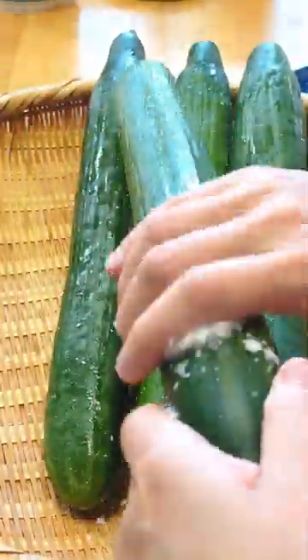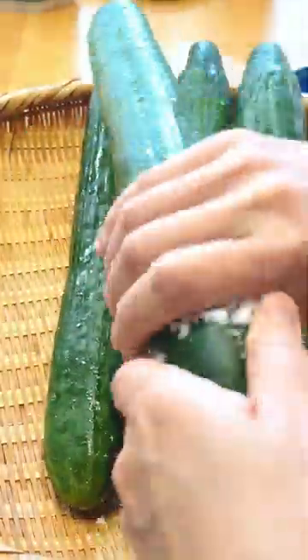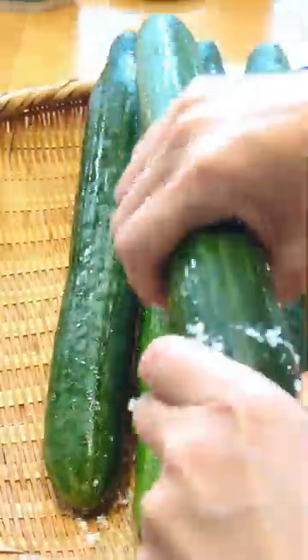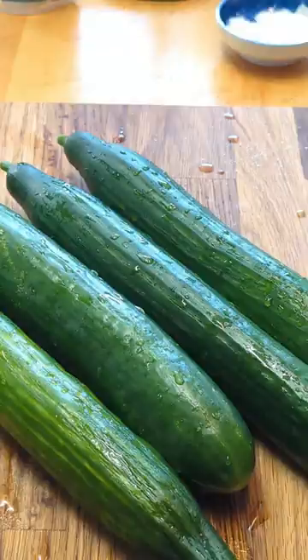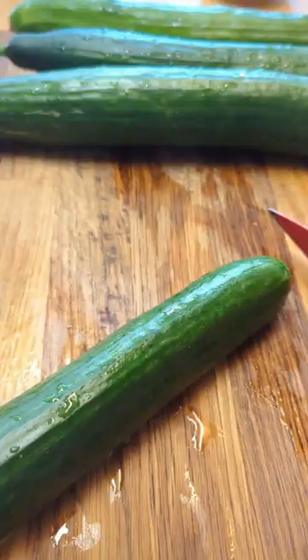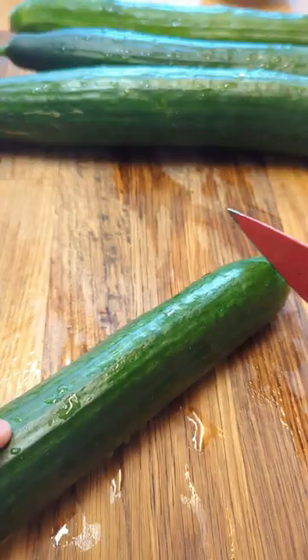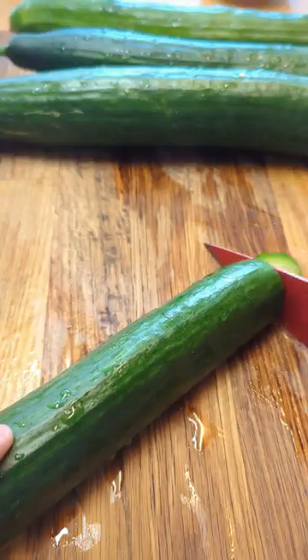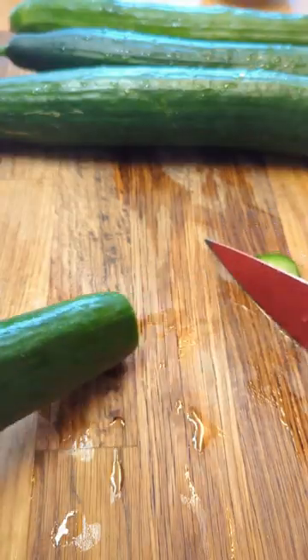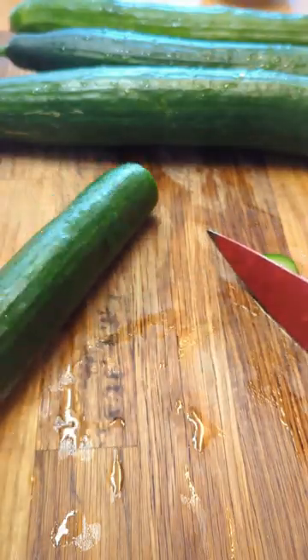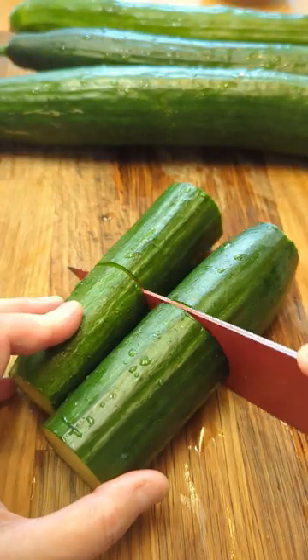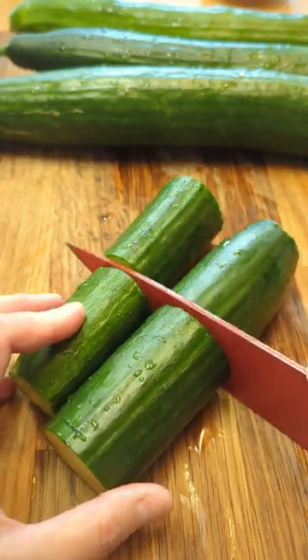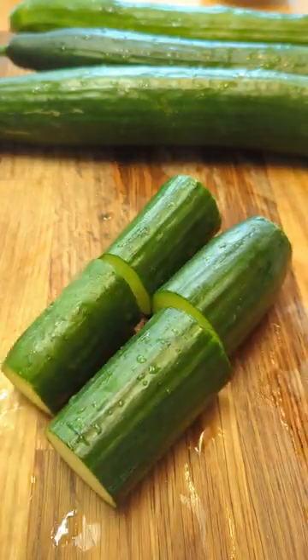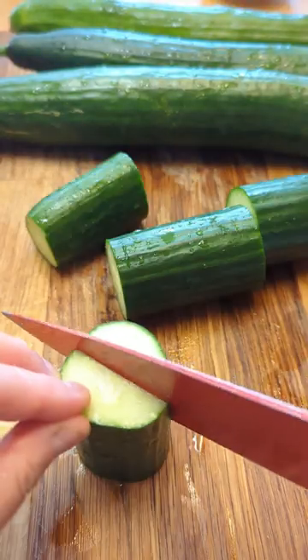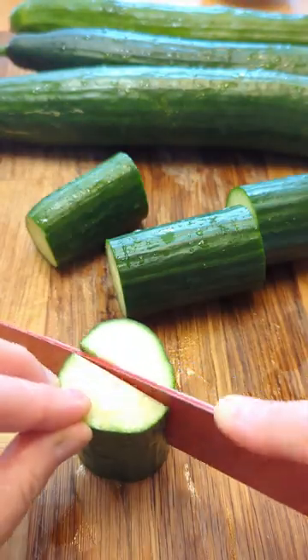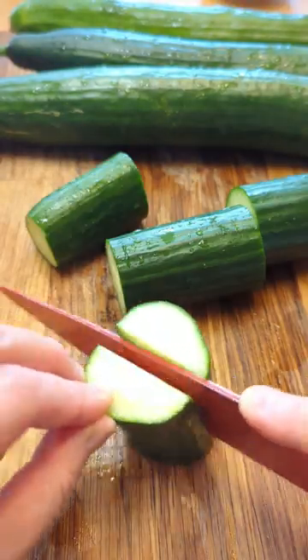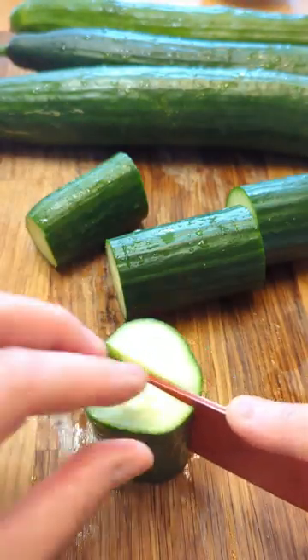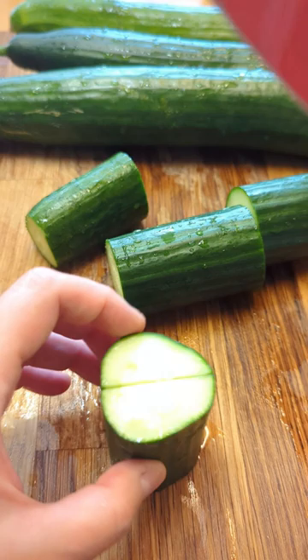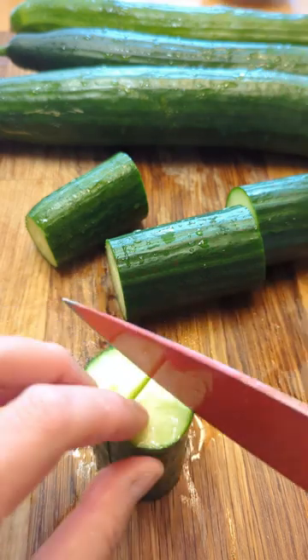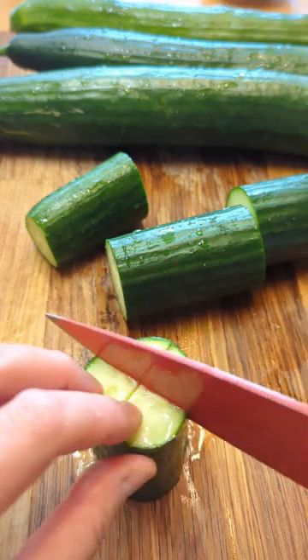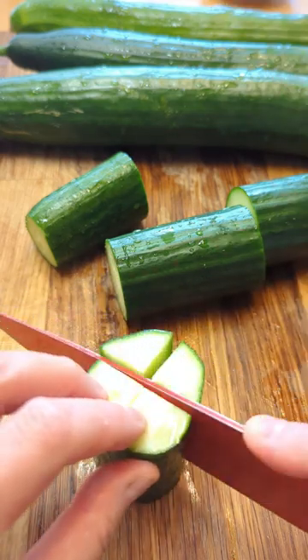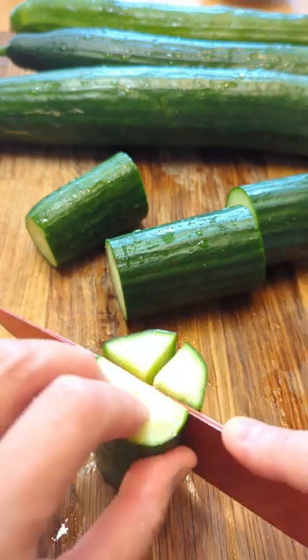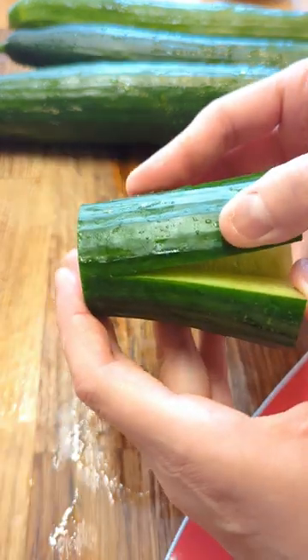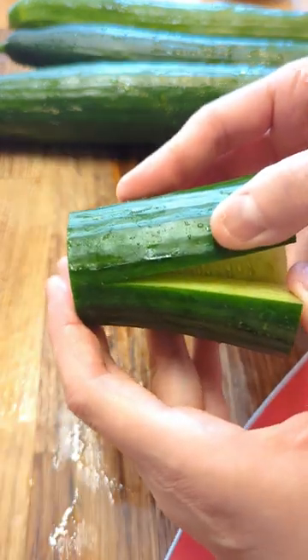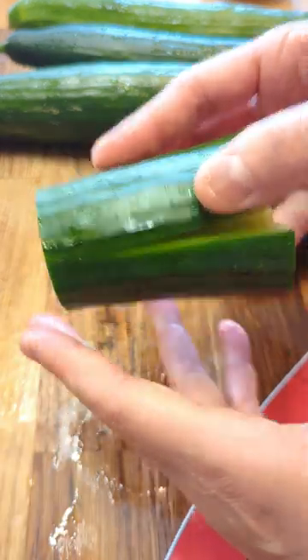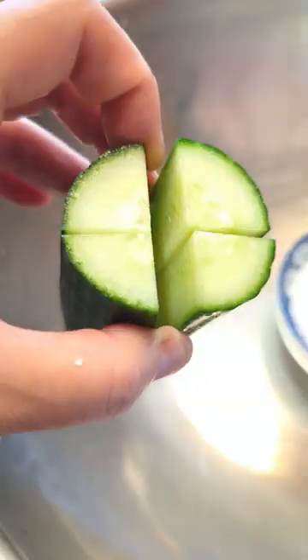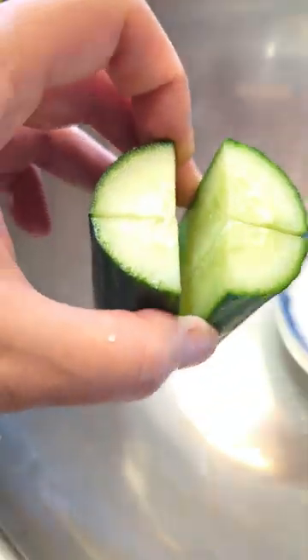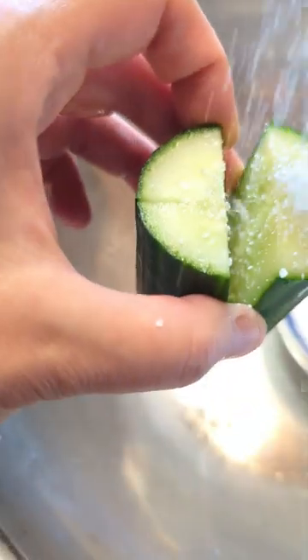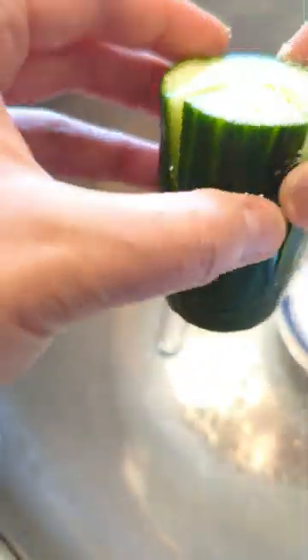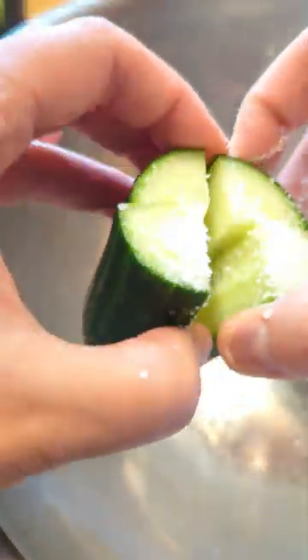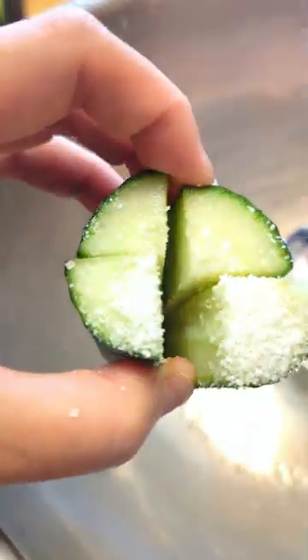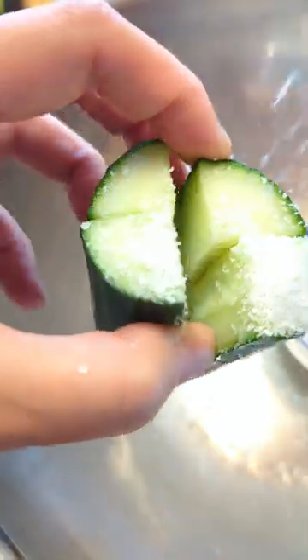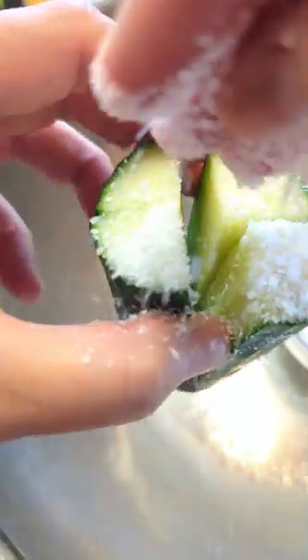Clean and wash the cucumber. Trim off the end and cut it into 3-inch lengths. Cut through each piece in a cross pattern but leave one end intact. Sprinkle coarse salt generously and let it sit for 30 minutes.